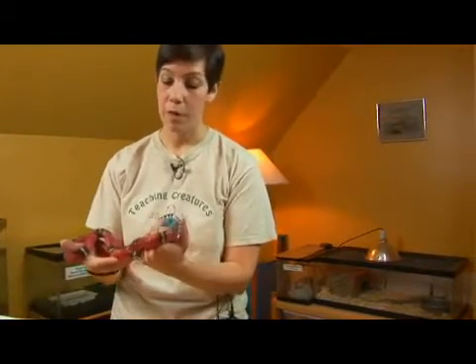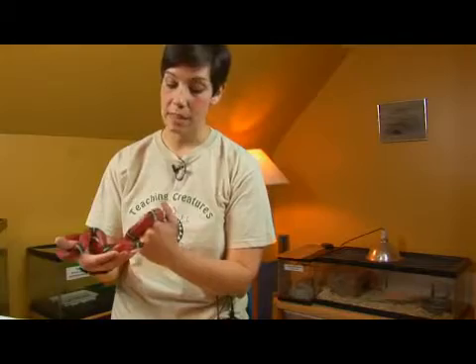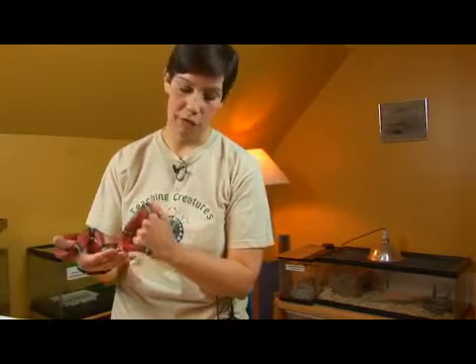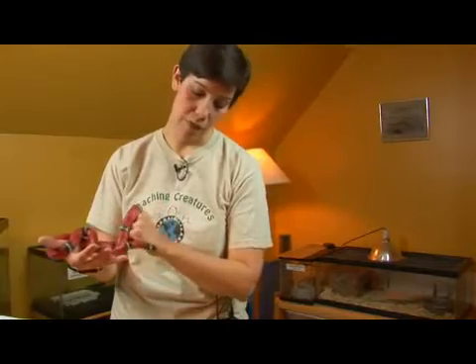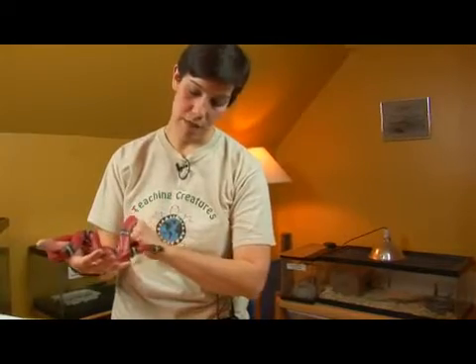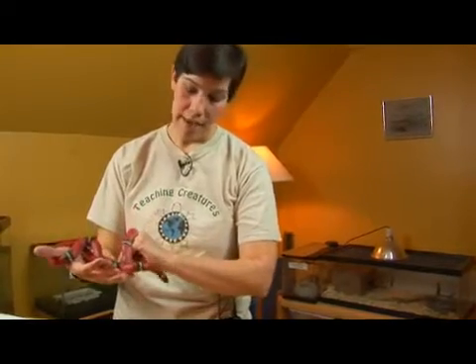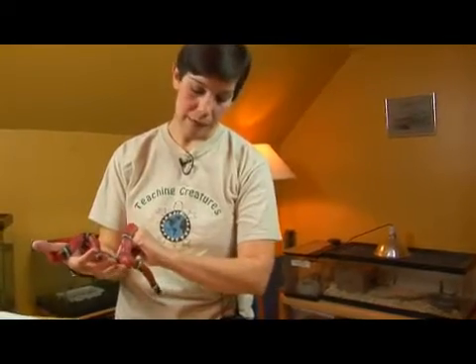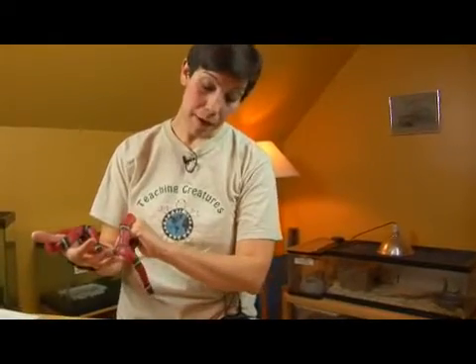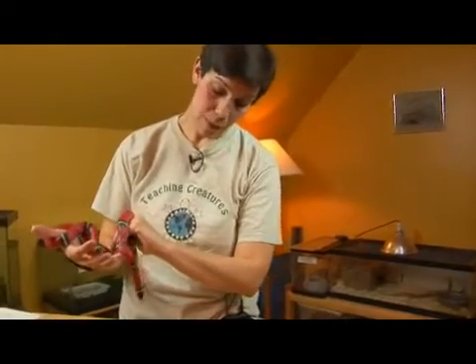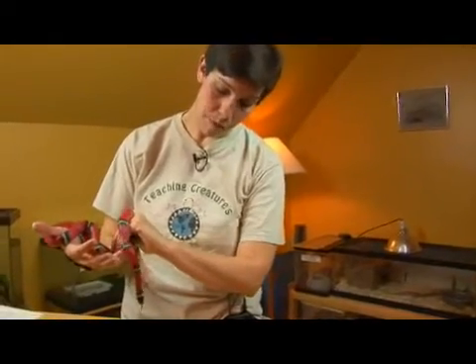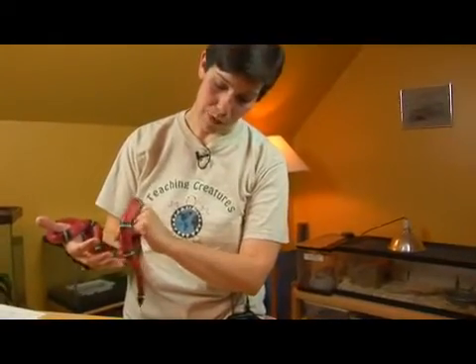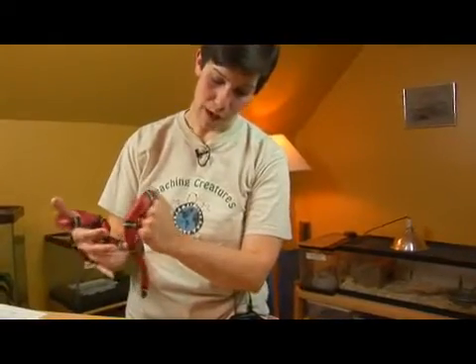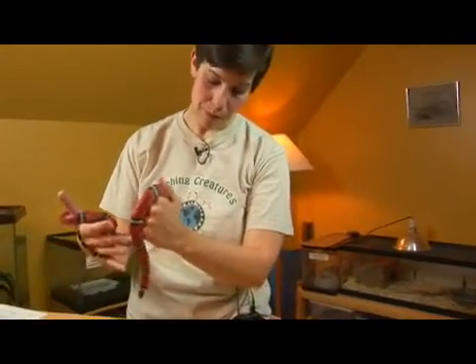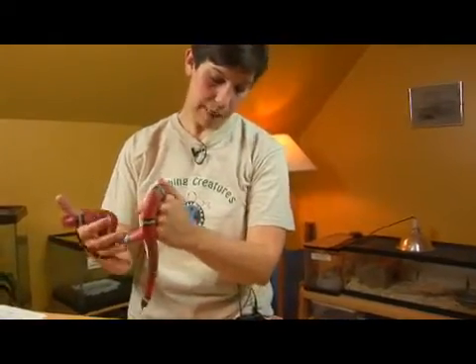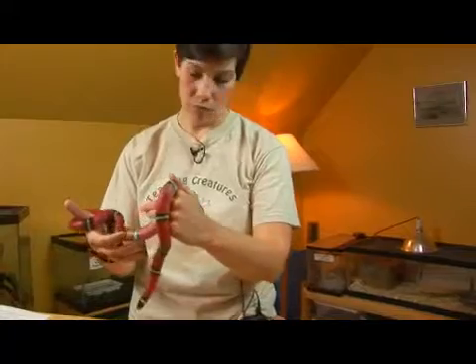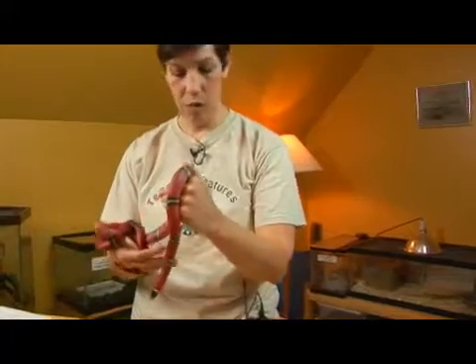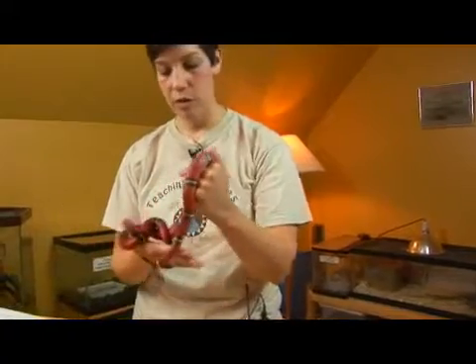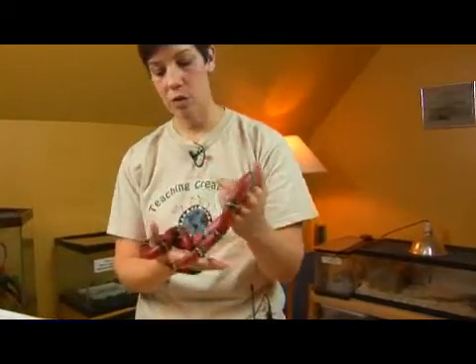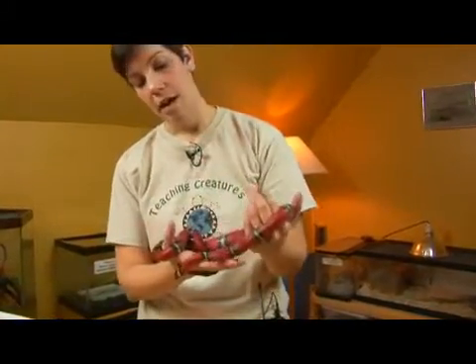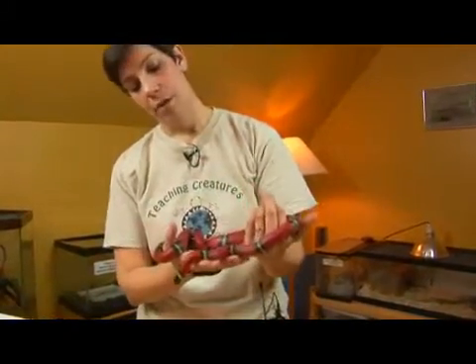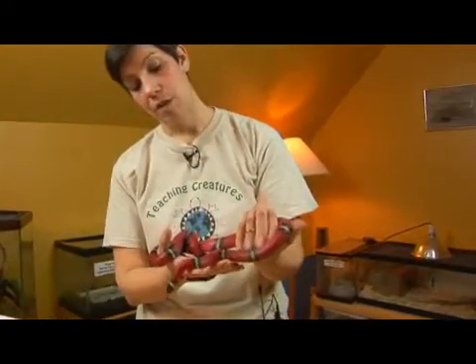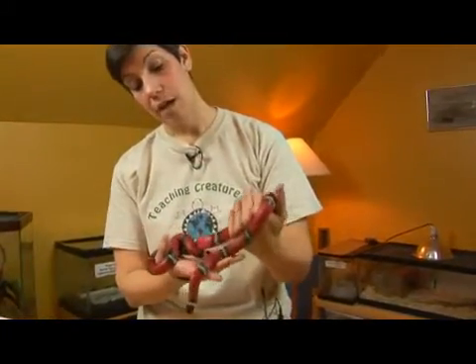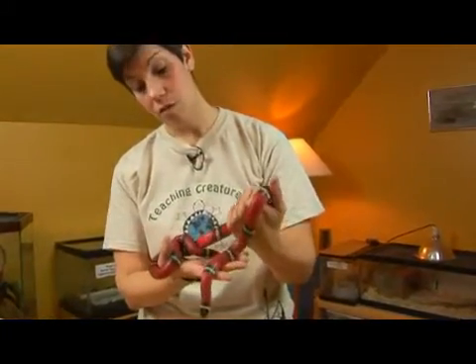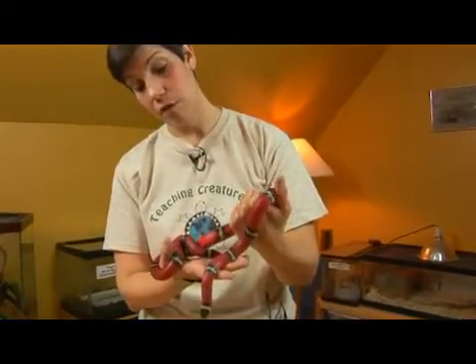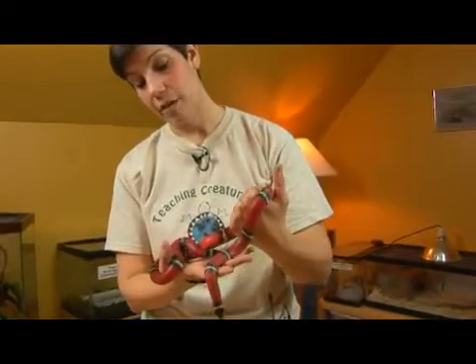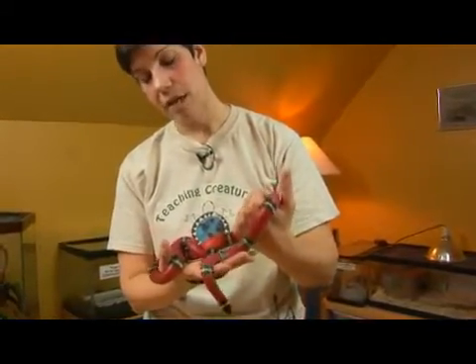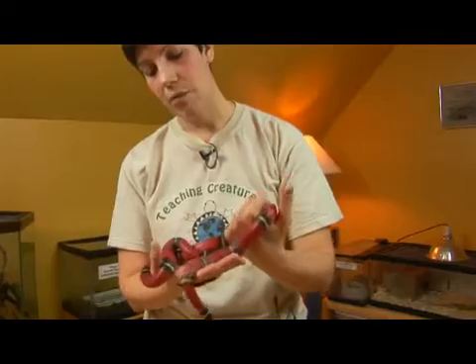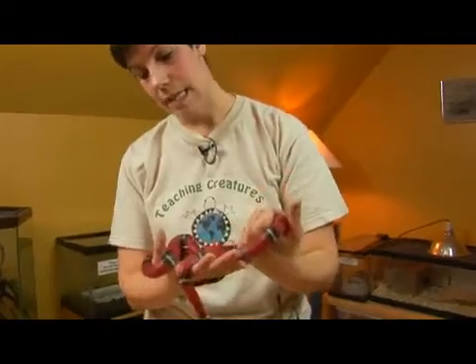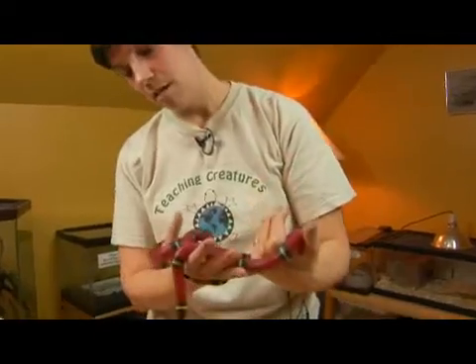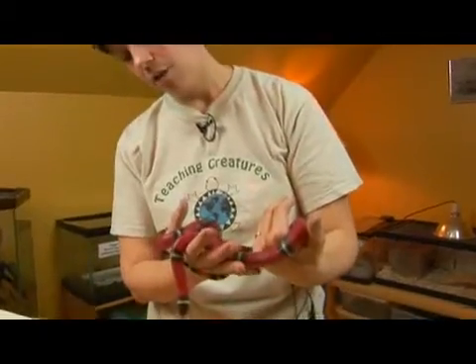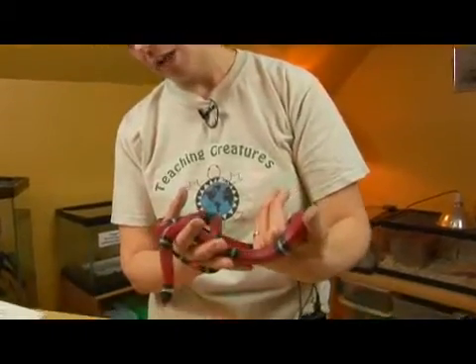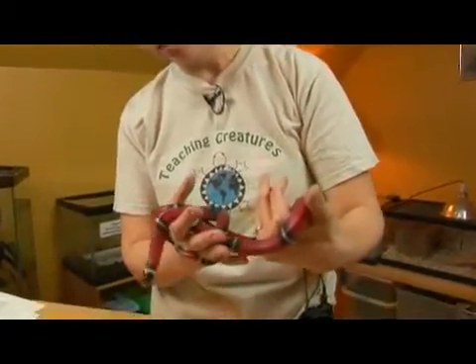This is a constricting species. It eats primarily small mammals. It will eat lizards, it will eat birds, and they are also known for eating other snakes — they will readily eat other snake species.